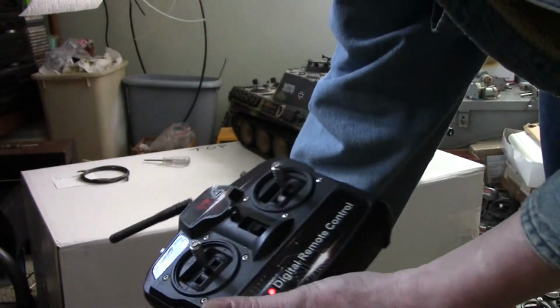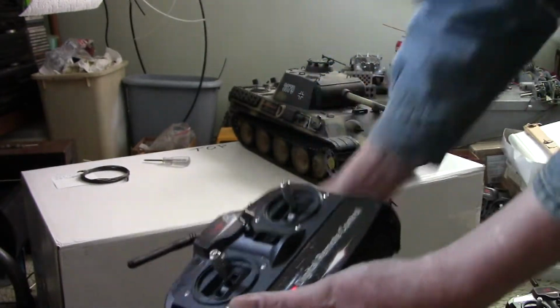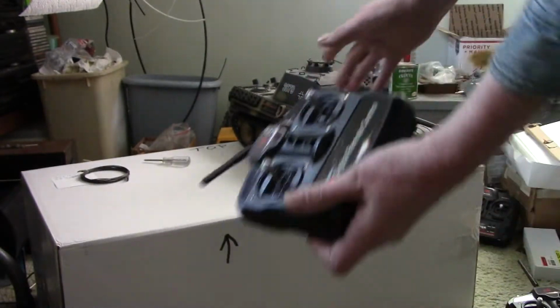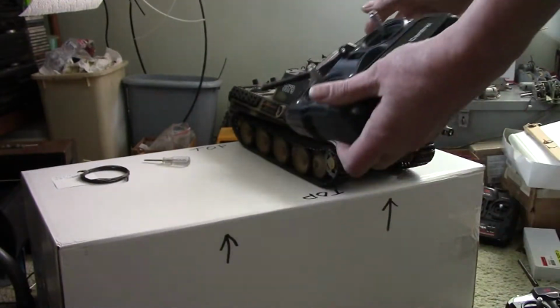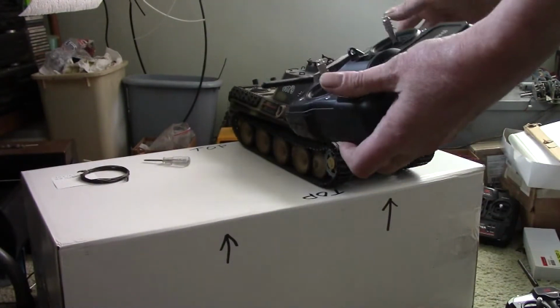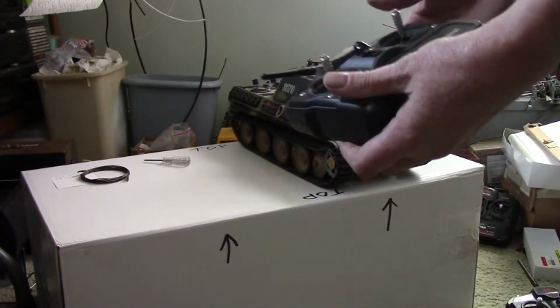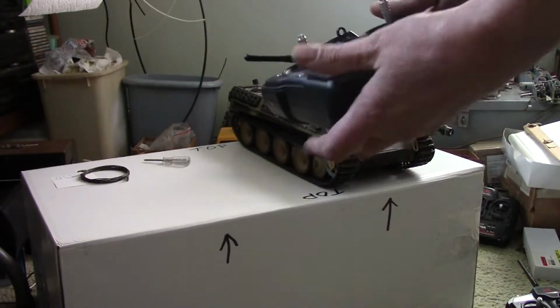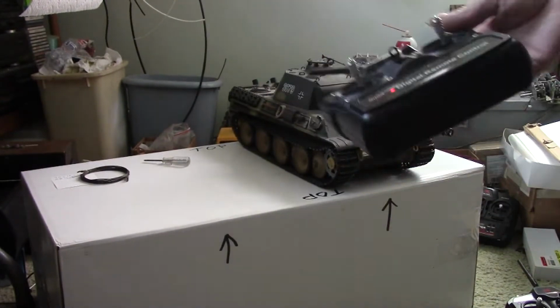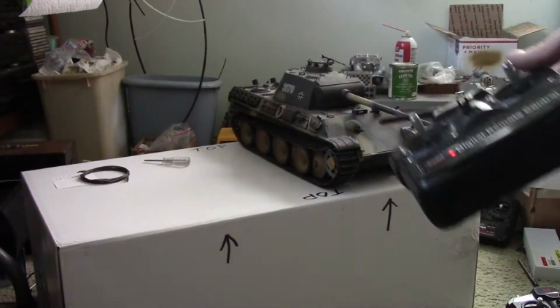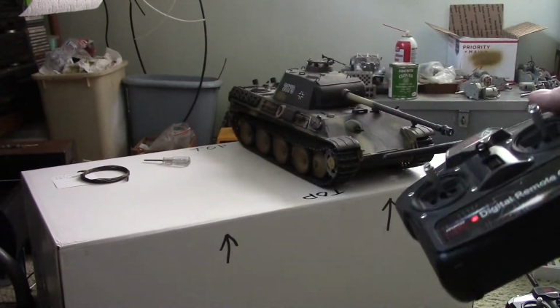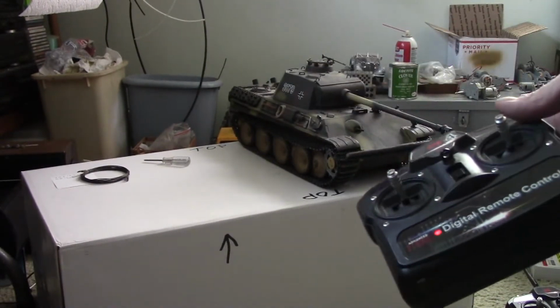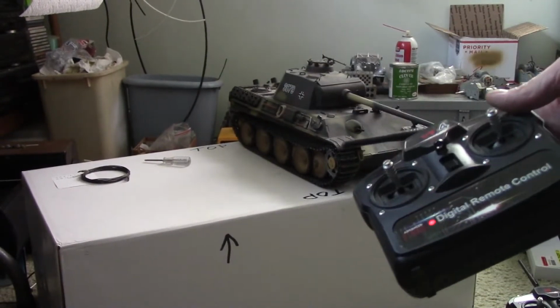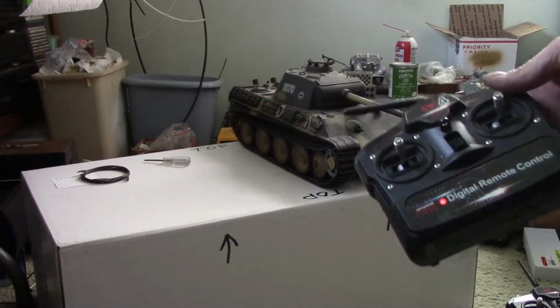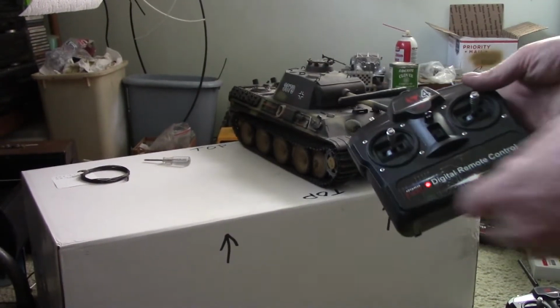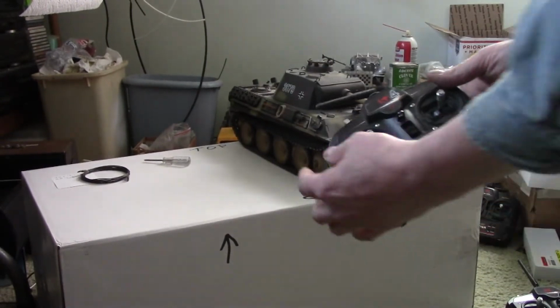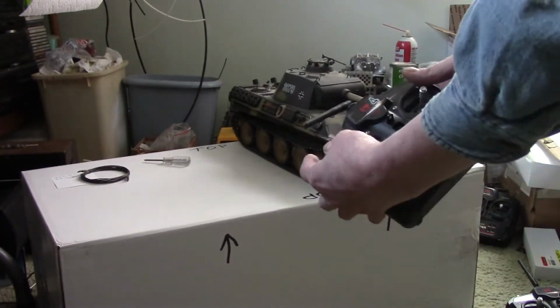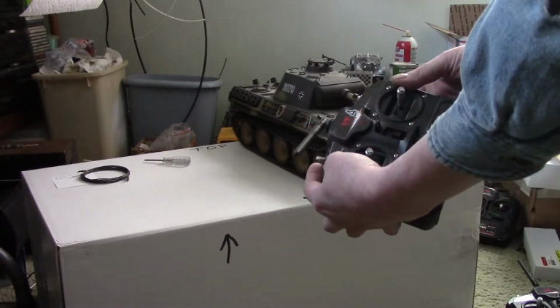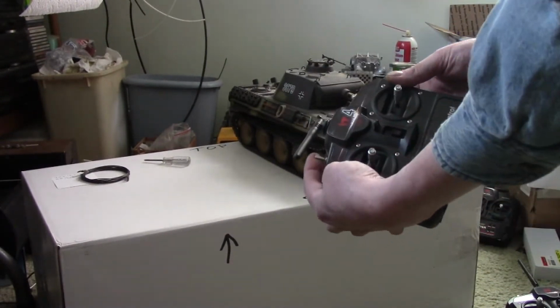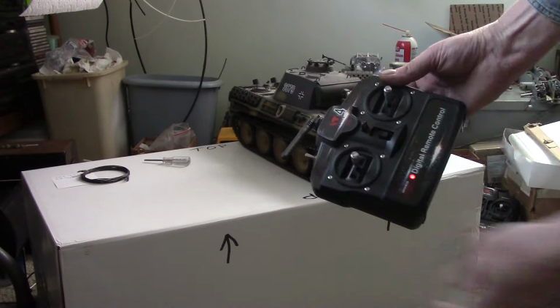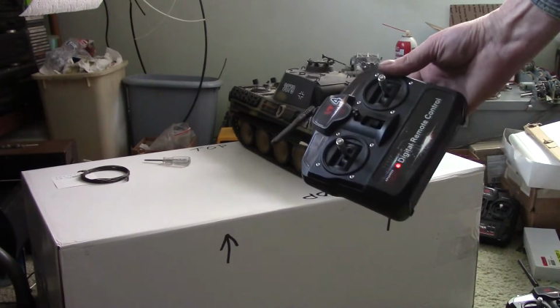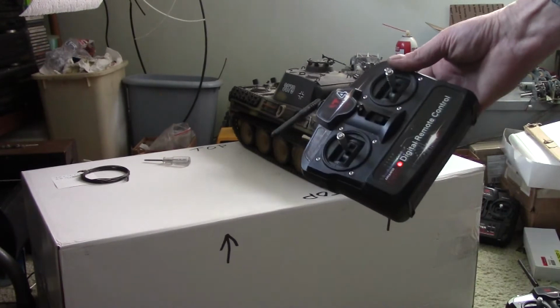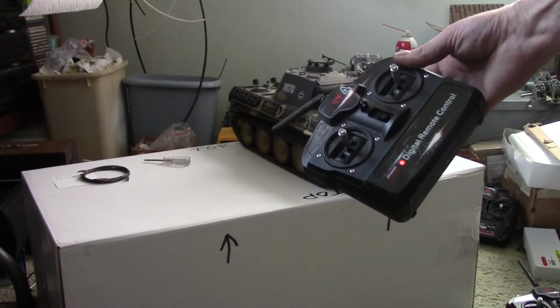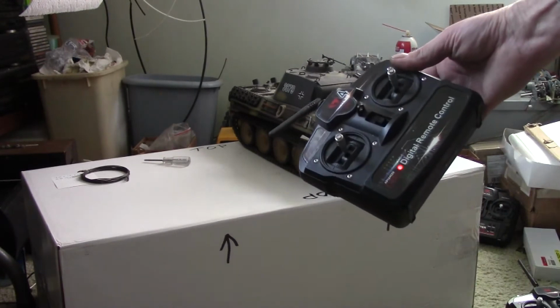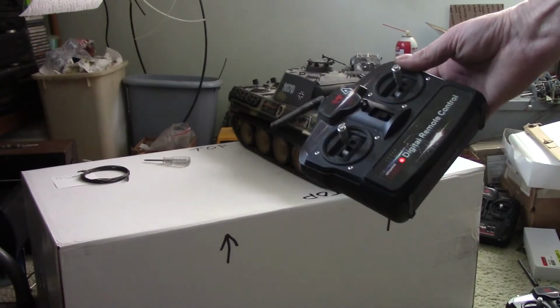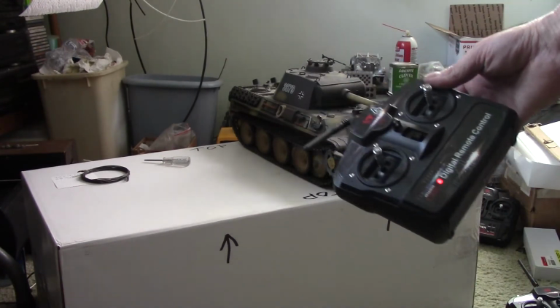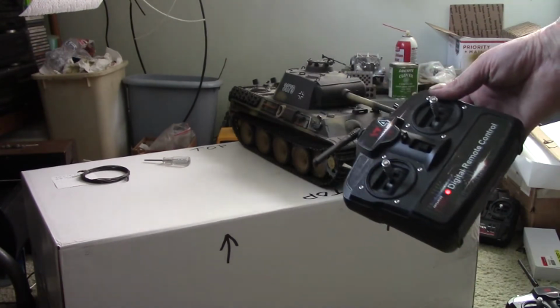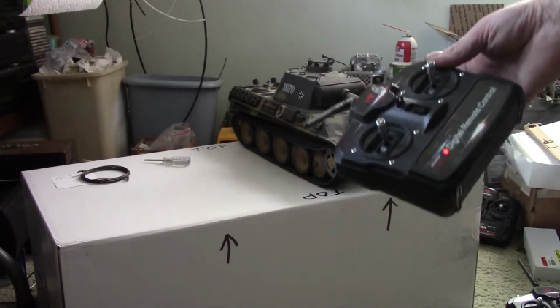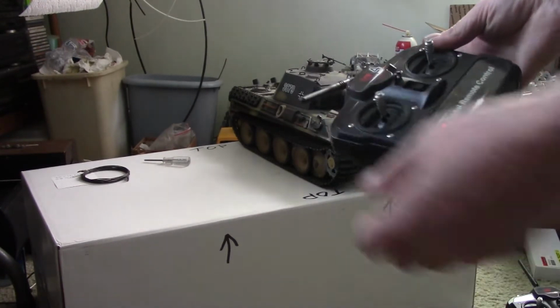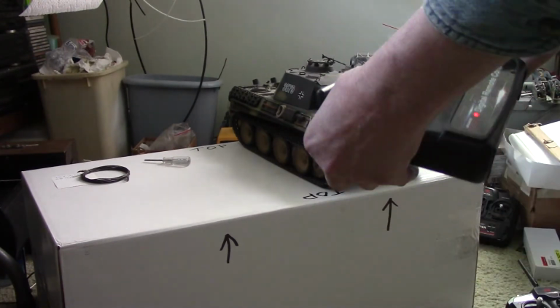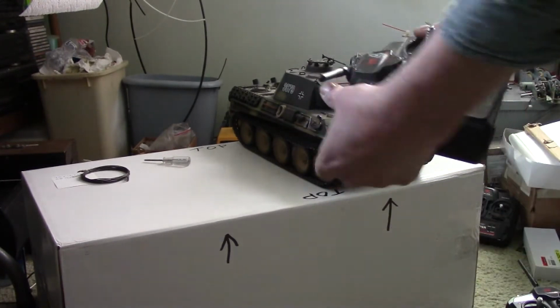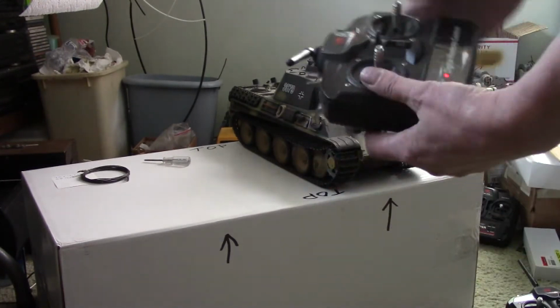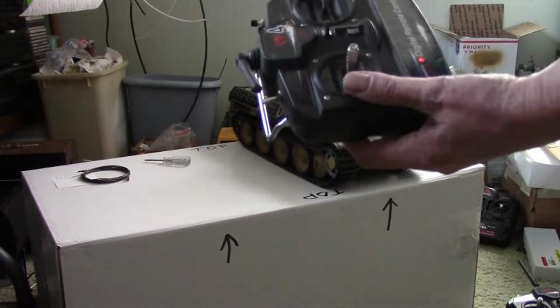So now I've got this one. I turned on the transmitter and I turned on the tank, but you can see that when I flip the switch, nothing happens. It's not bound.